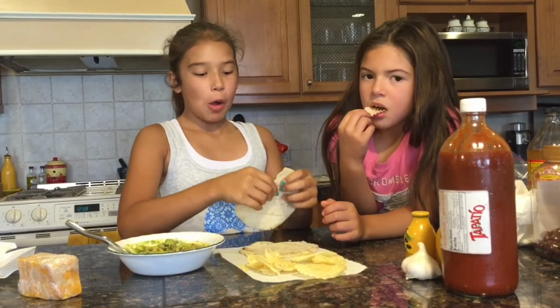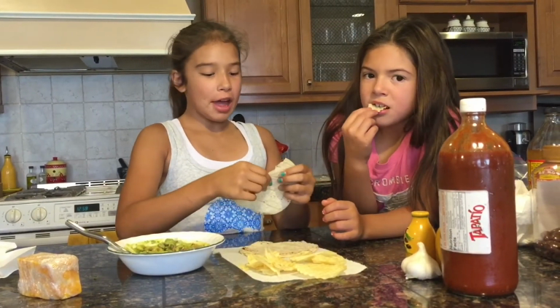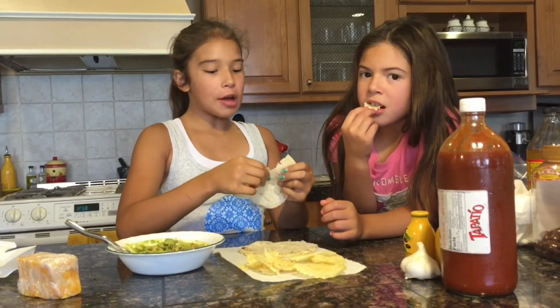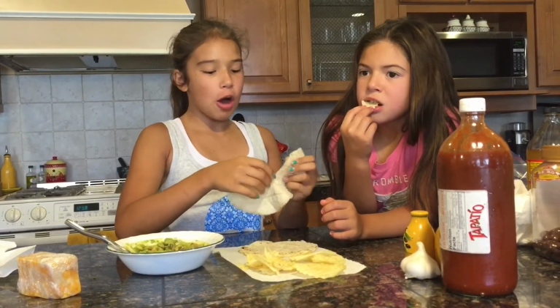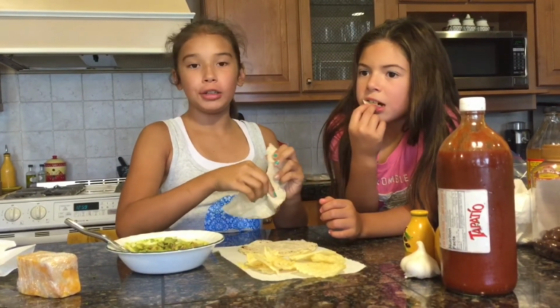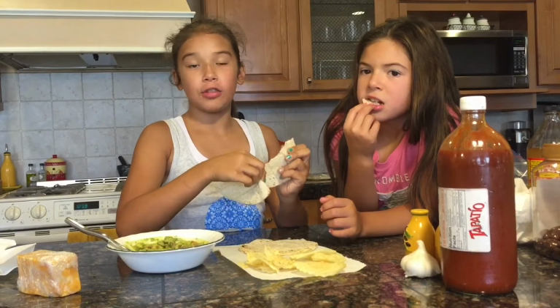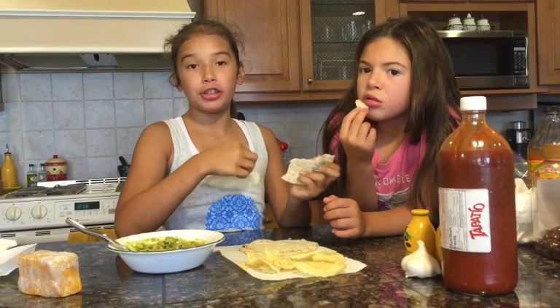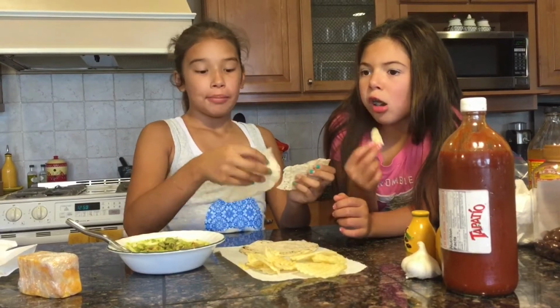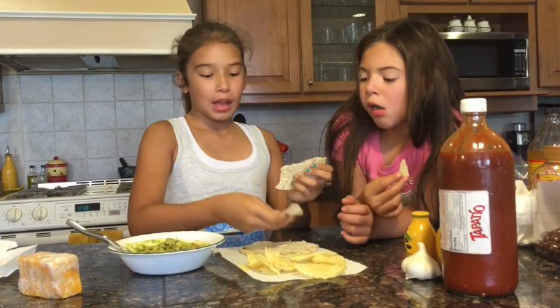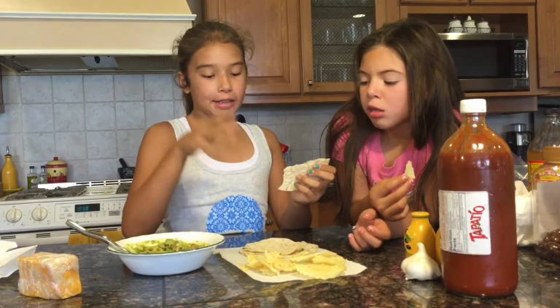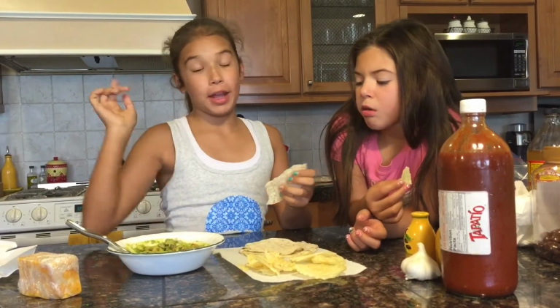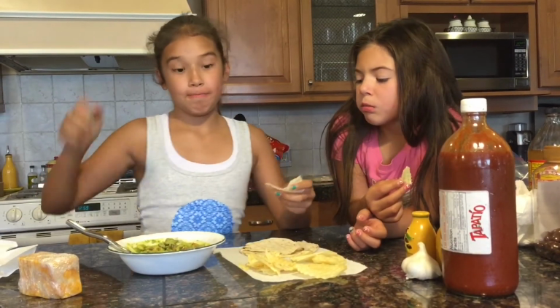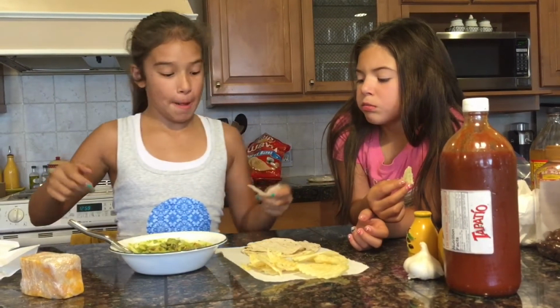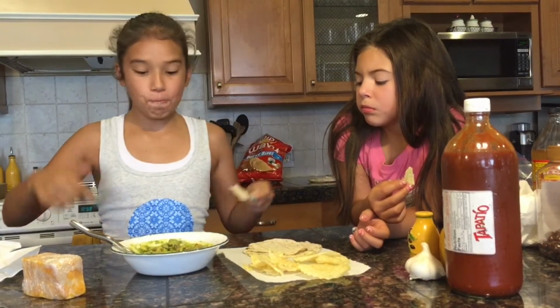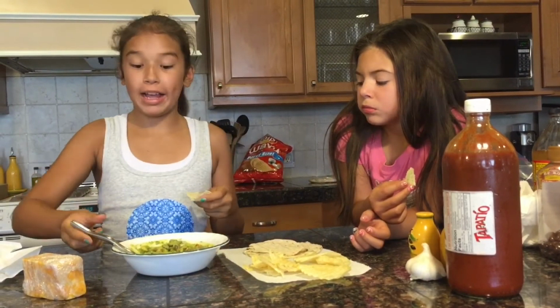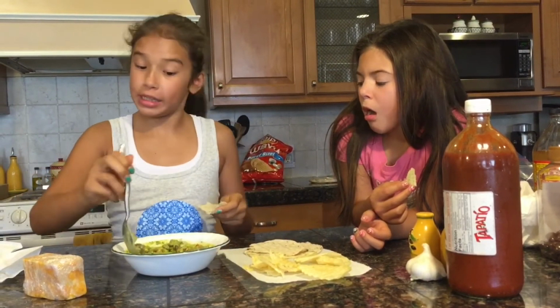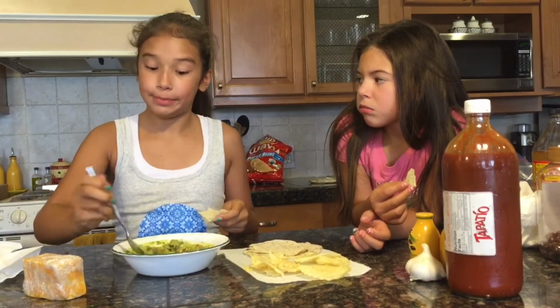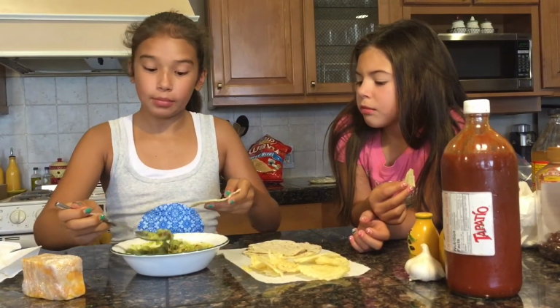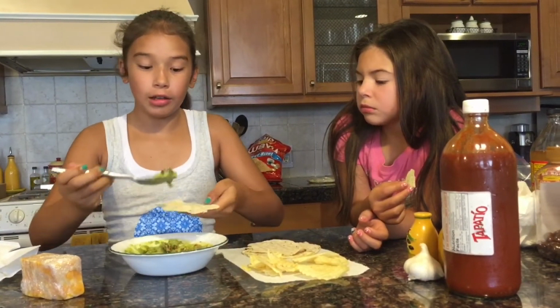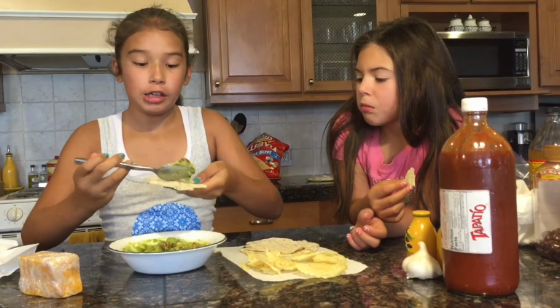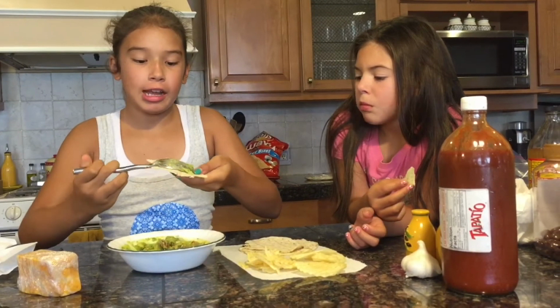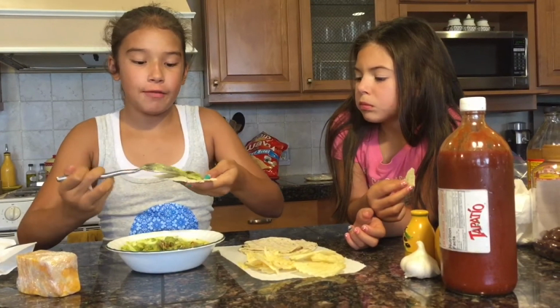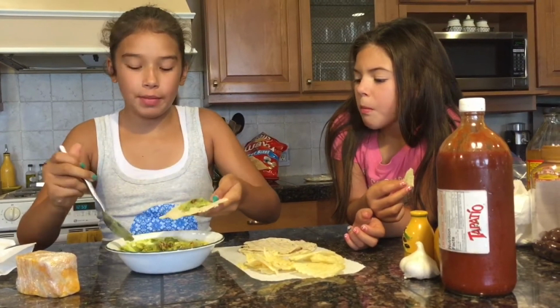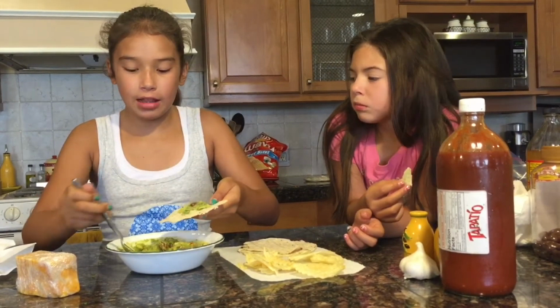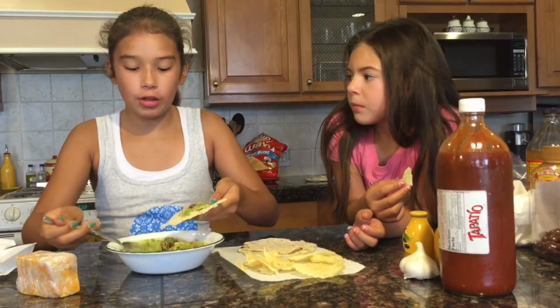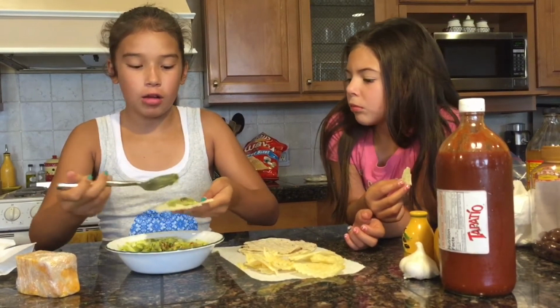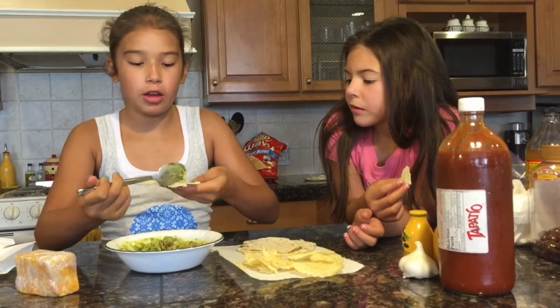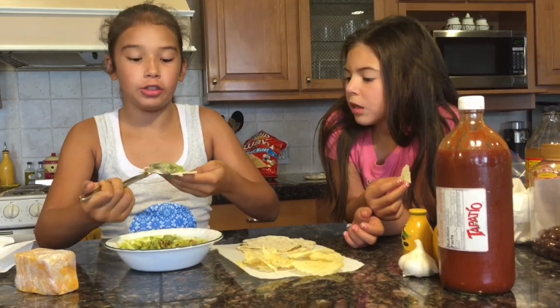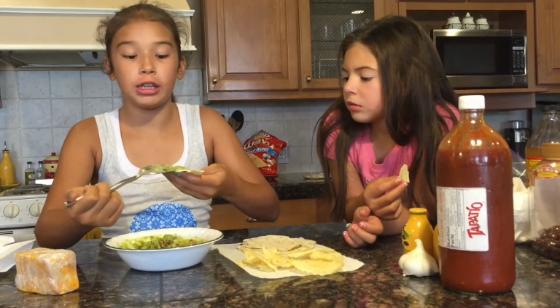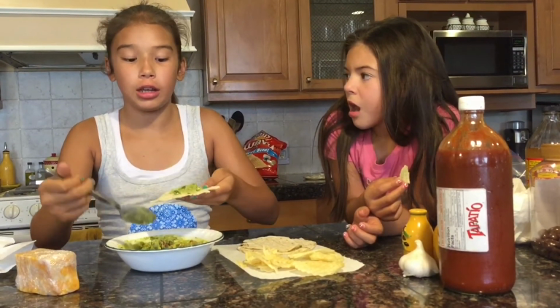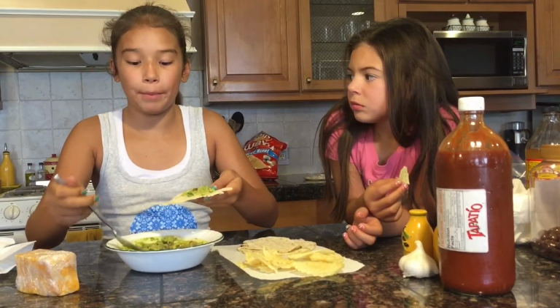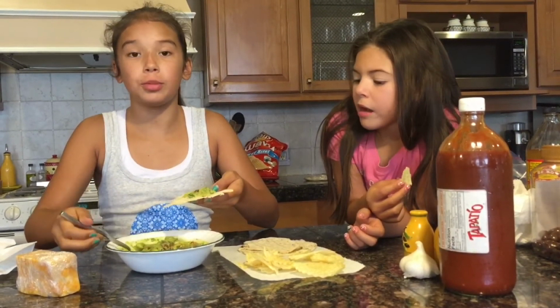What I like about this guacamole is it's fresh and it's homemade and it's really easy. And kids, if you want to make this and if you like guacamole, go ahead. You just need supervision.